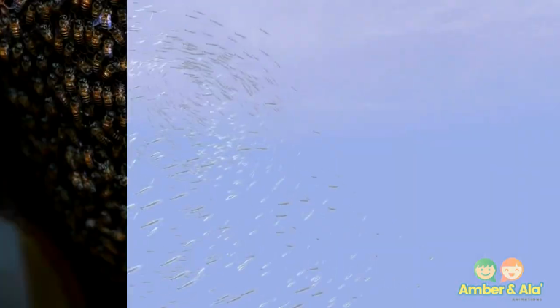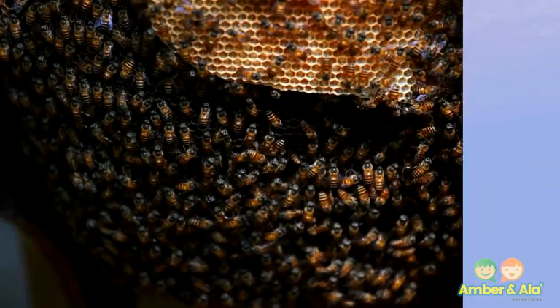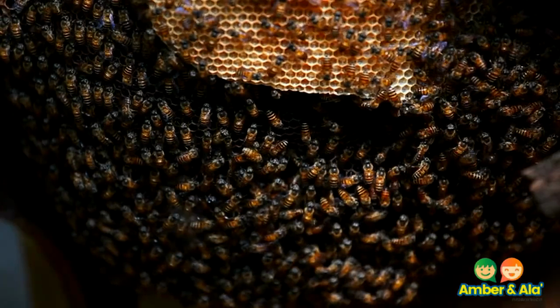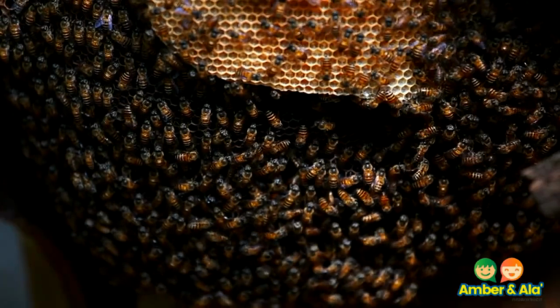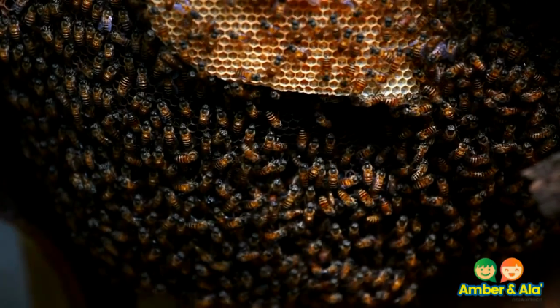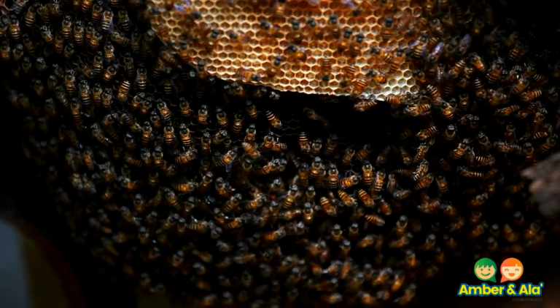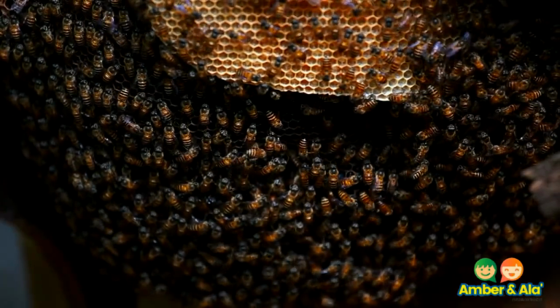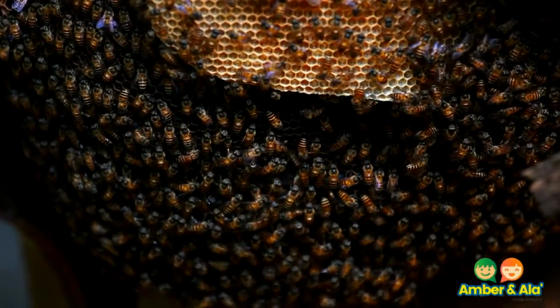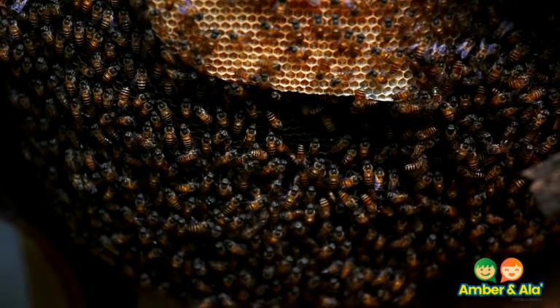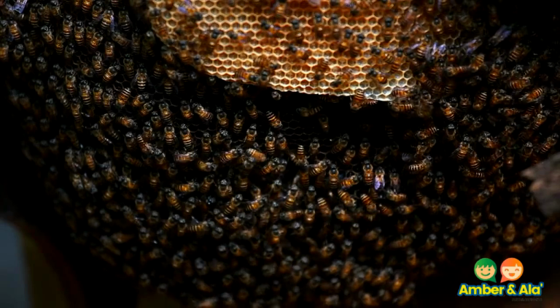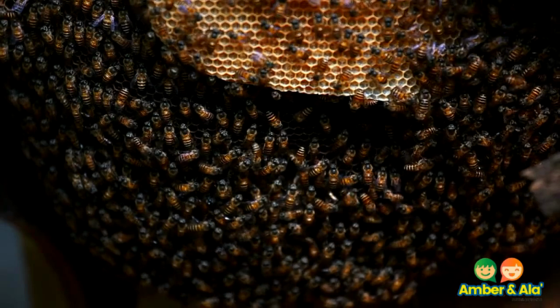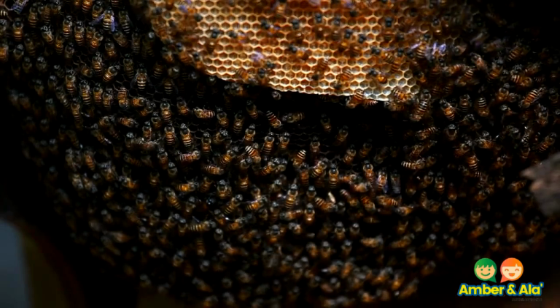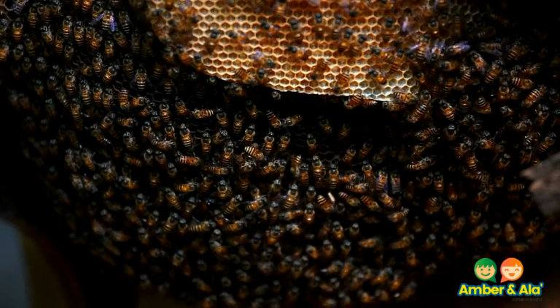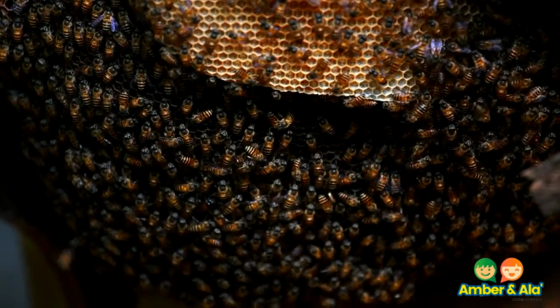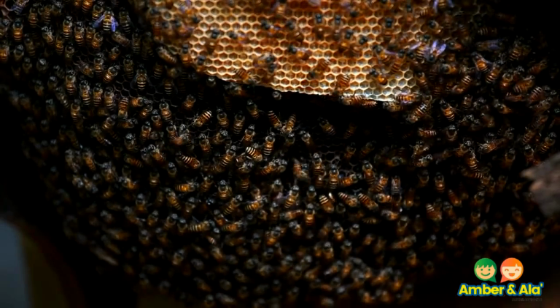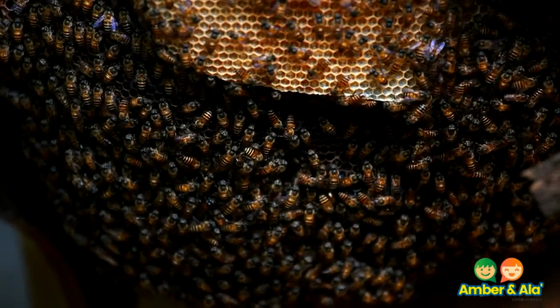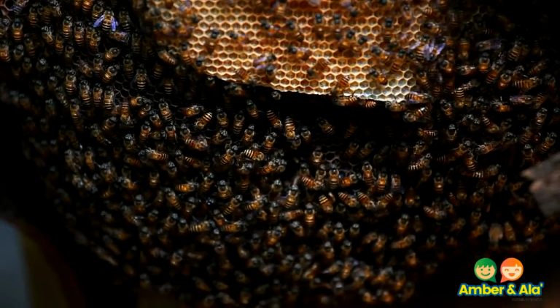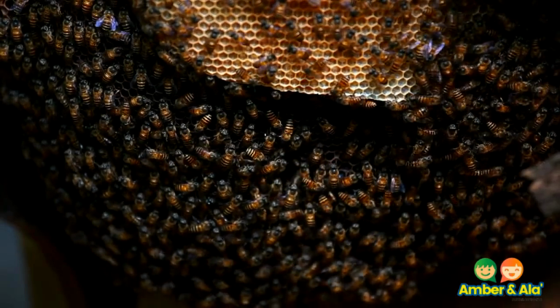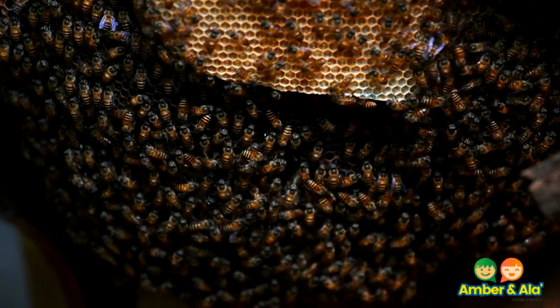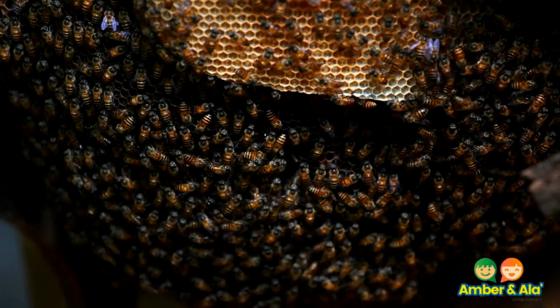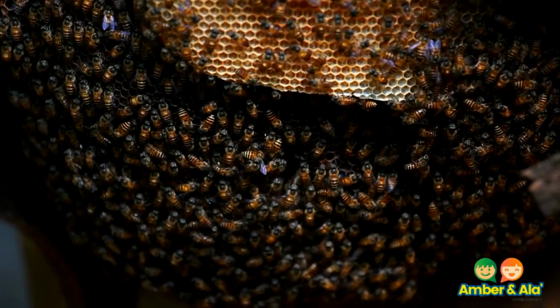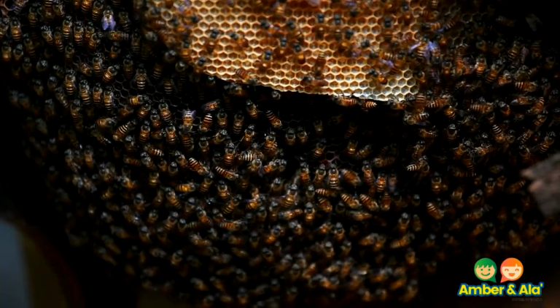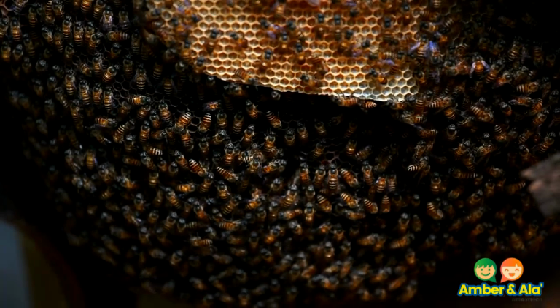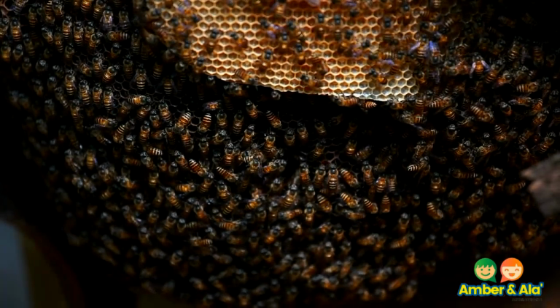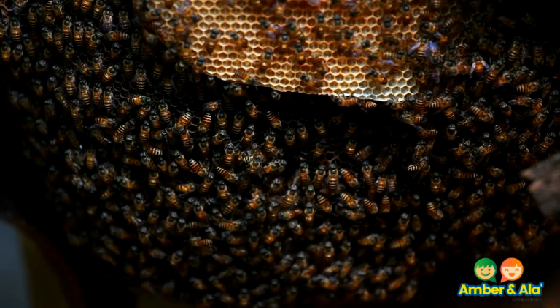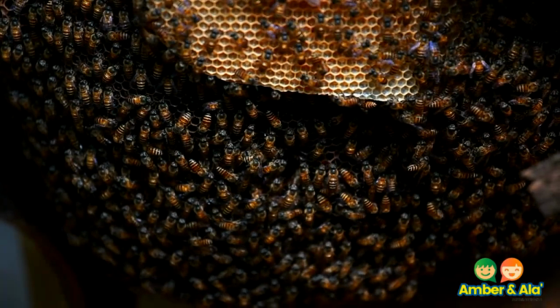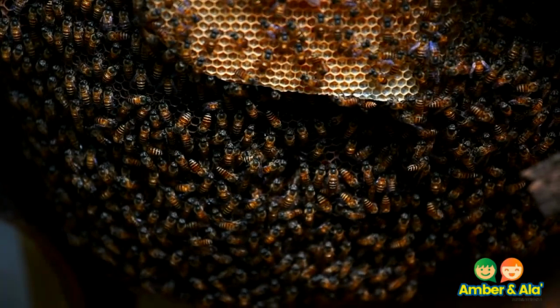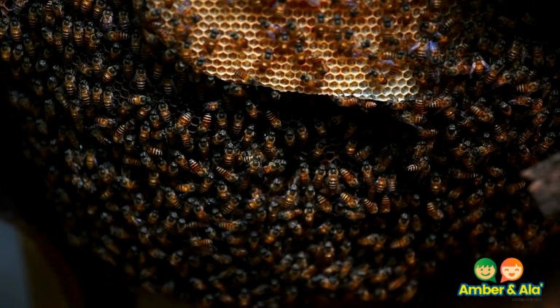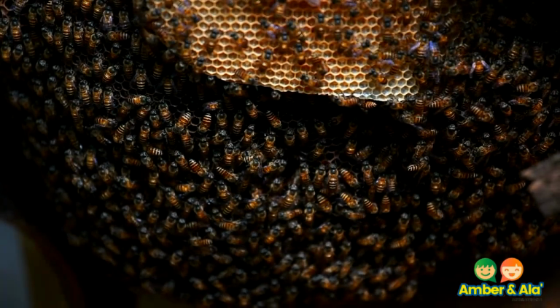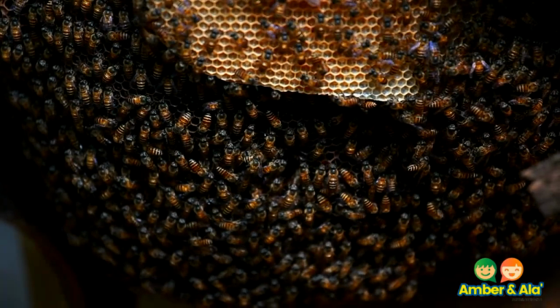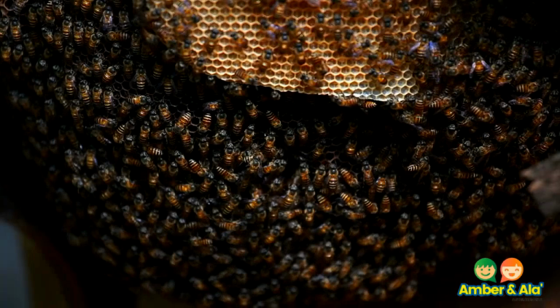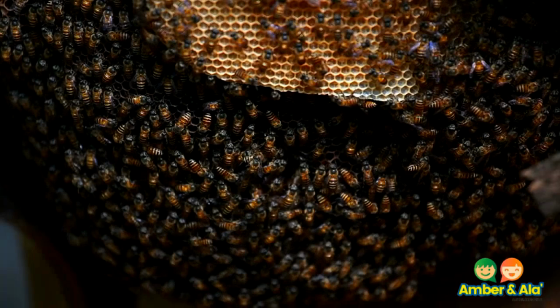A group of bees is also called a swarm. Can you imagine trying to get honey from this swarm of bees? It can be very dangerous. The bees are together to protect the honey and protect their queen.